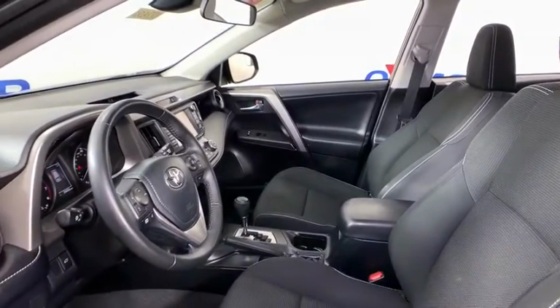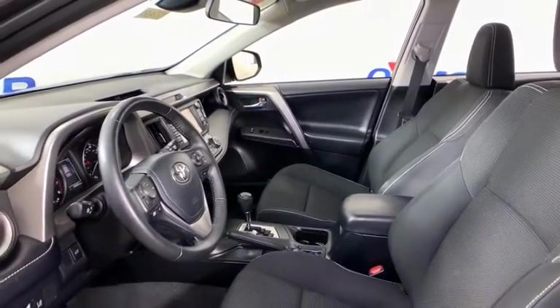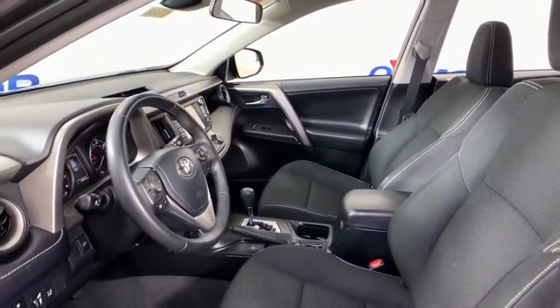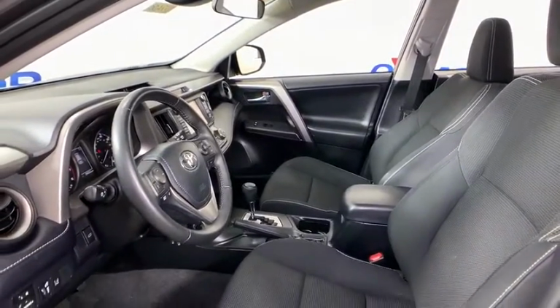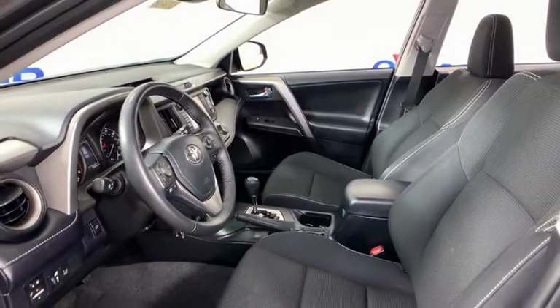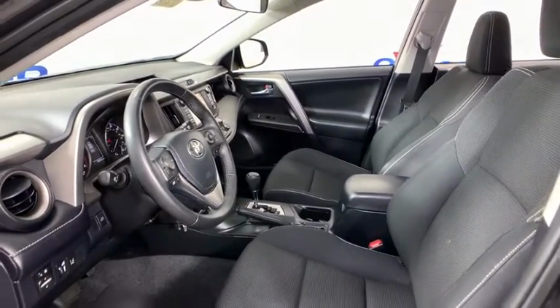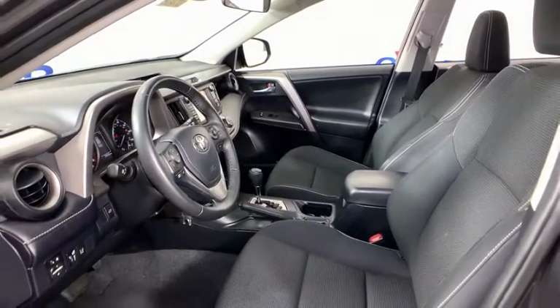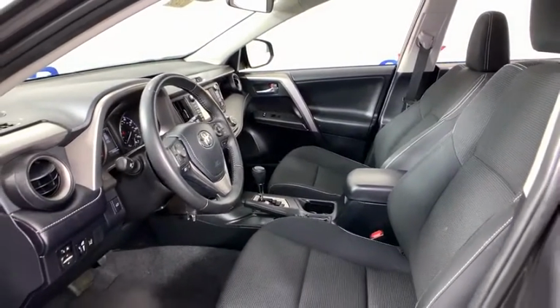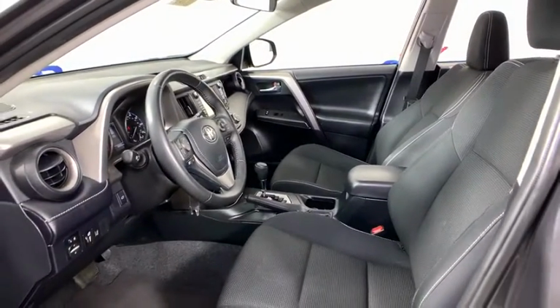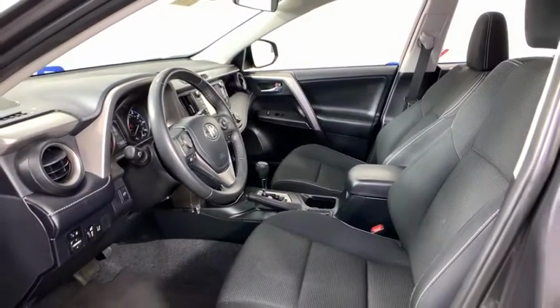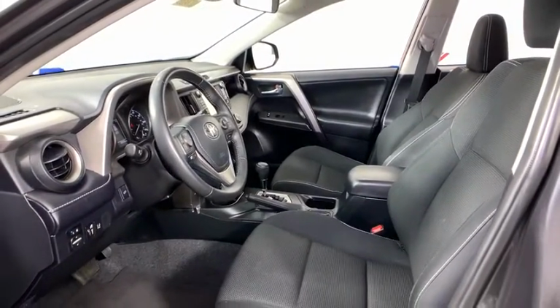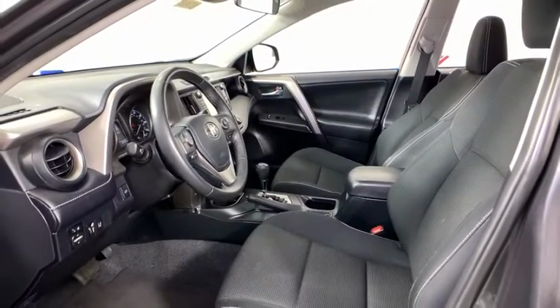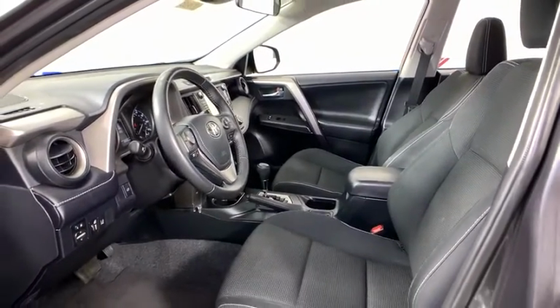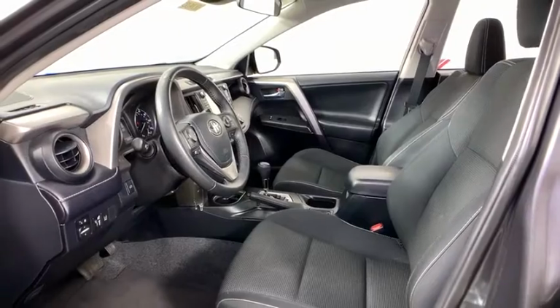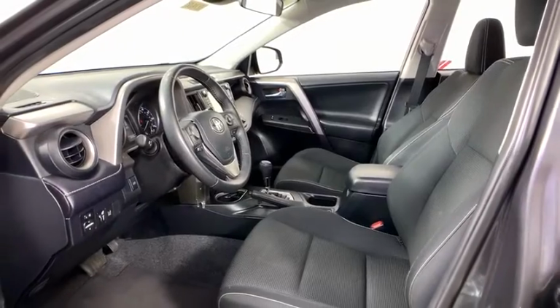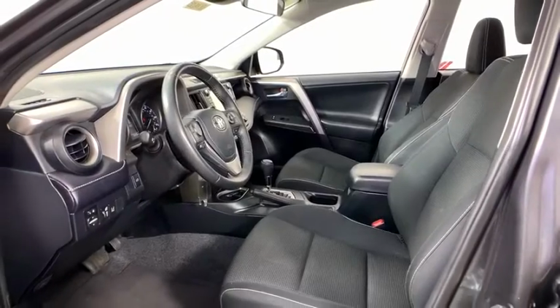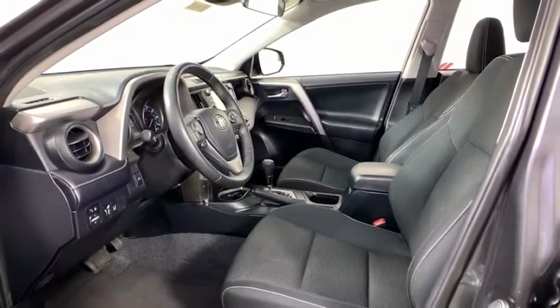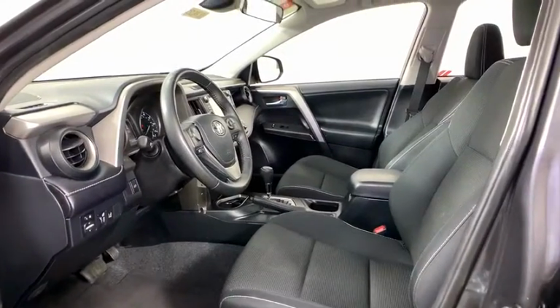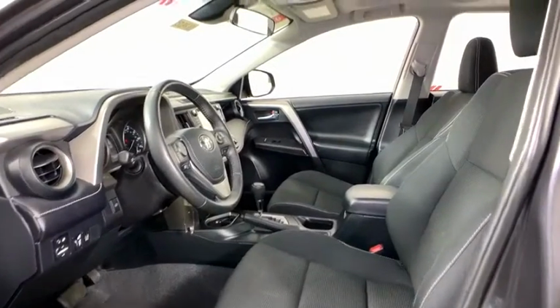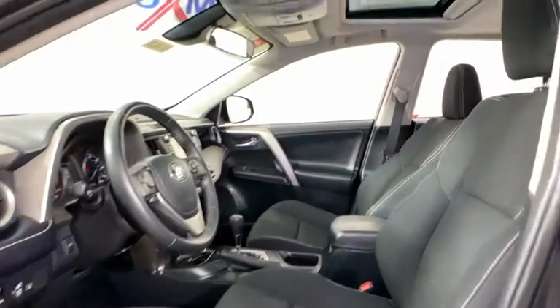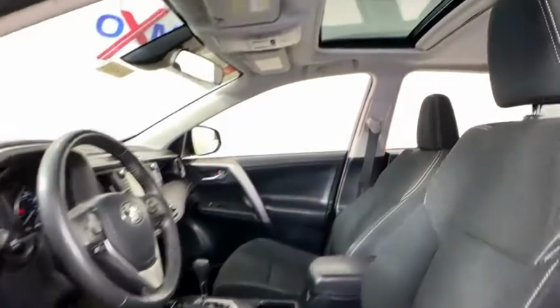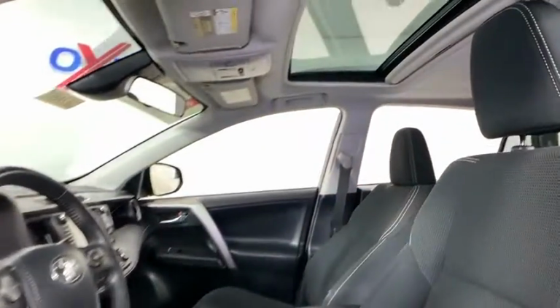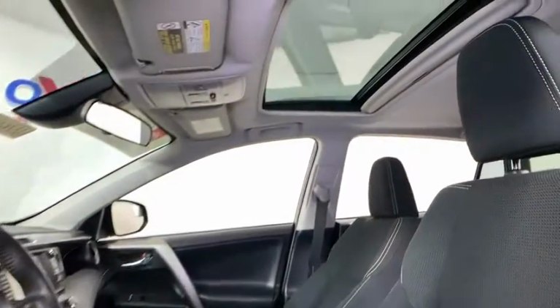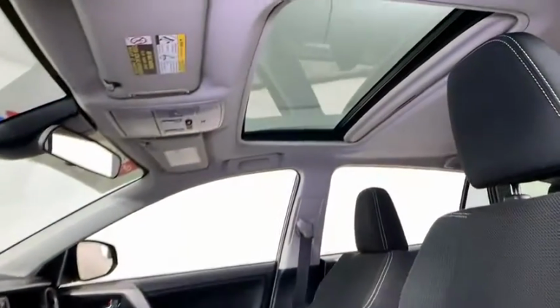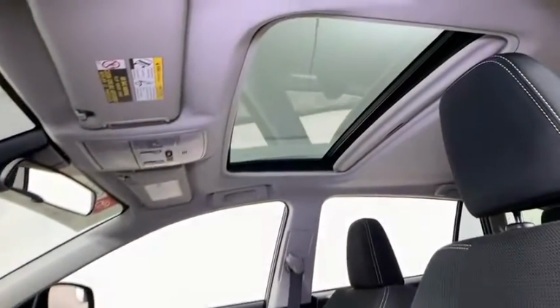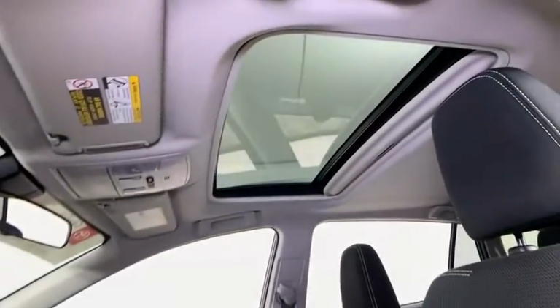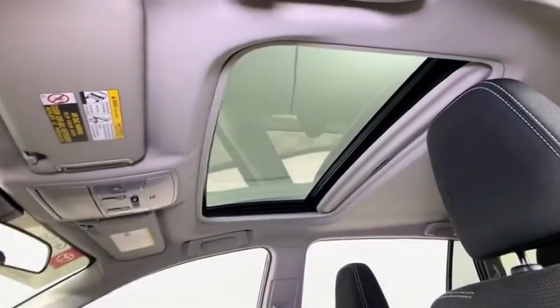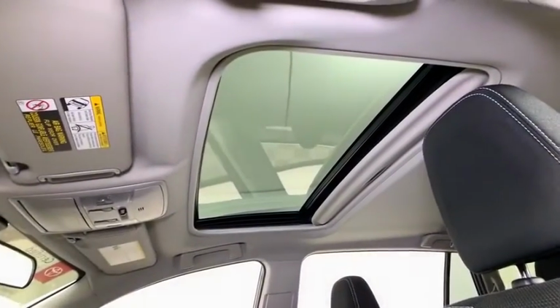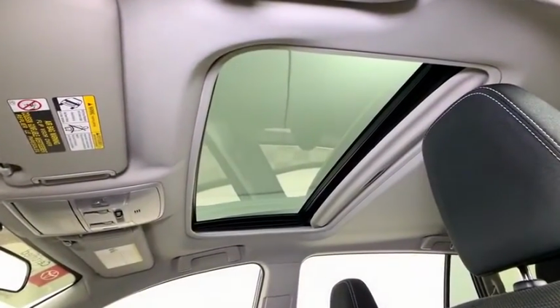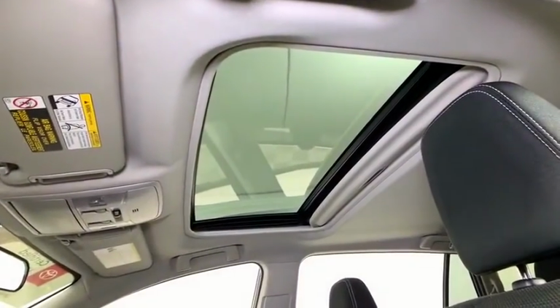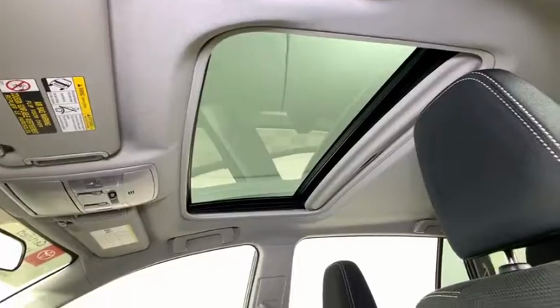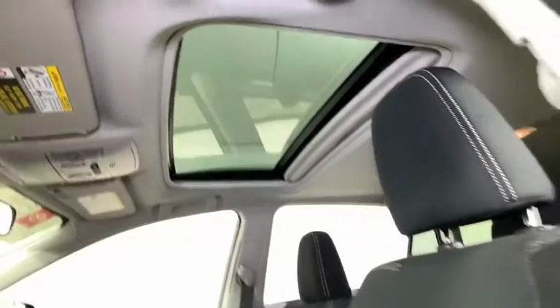dual airbags, leather-wrapped steering wheel, alloy wheels, power steering, four-wheel disc brakes, electronic stability control, fog lights, CD player,